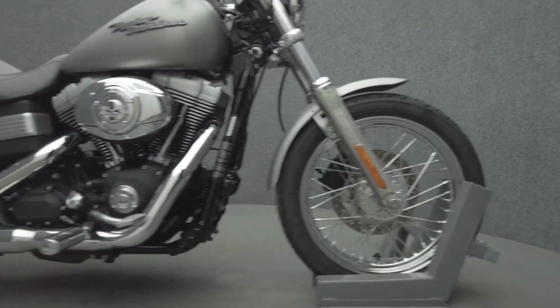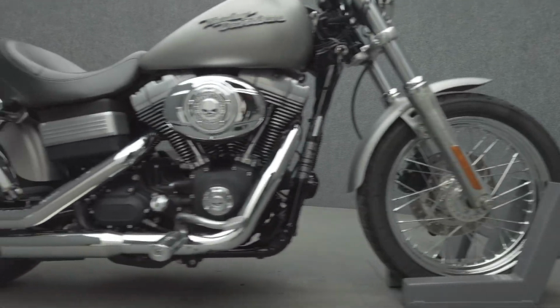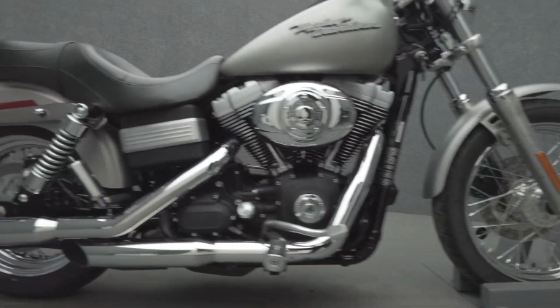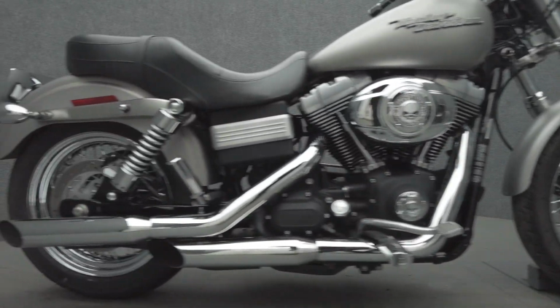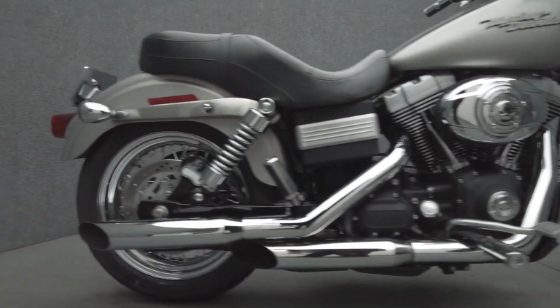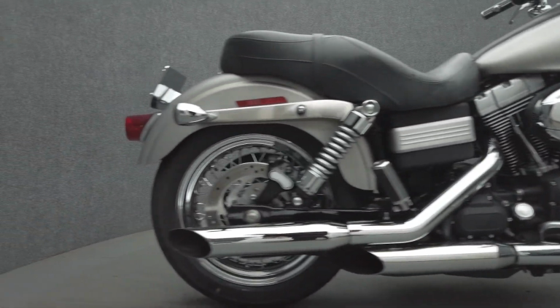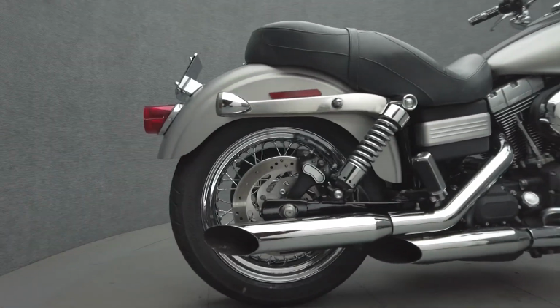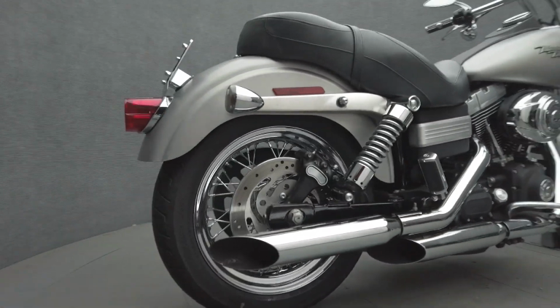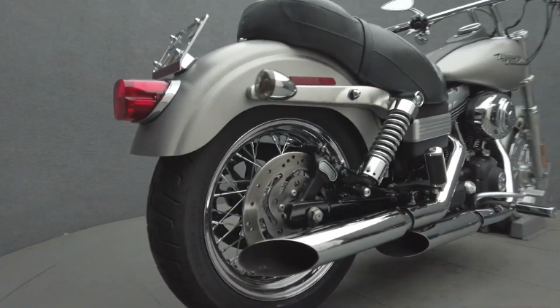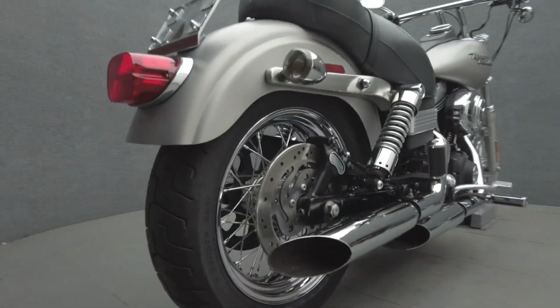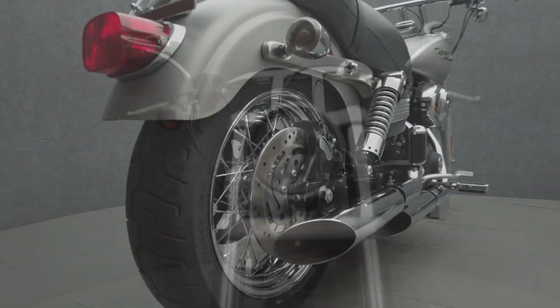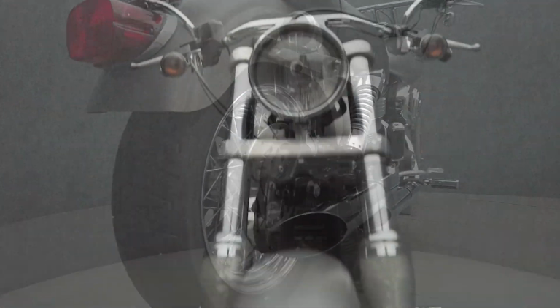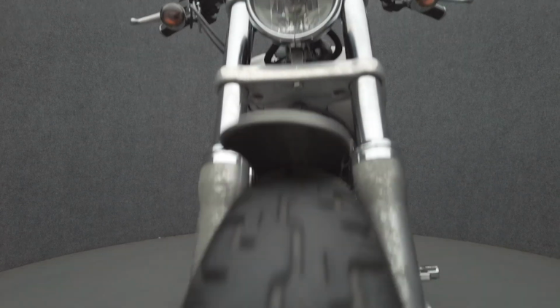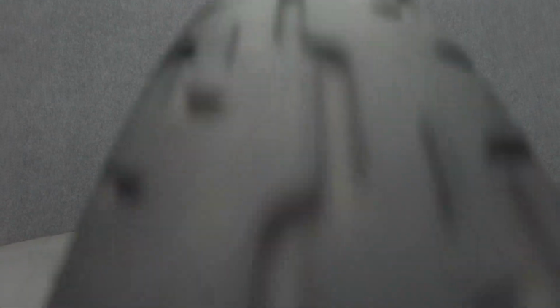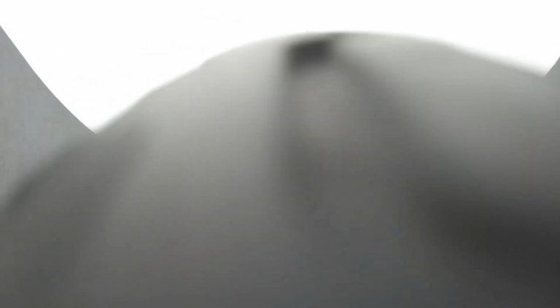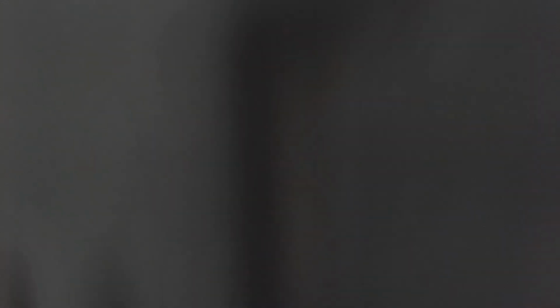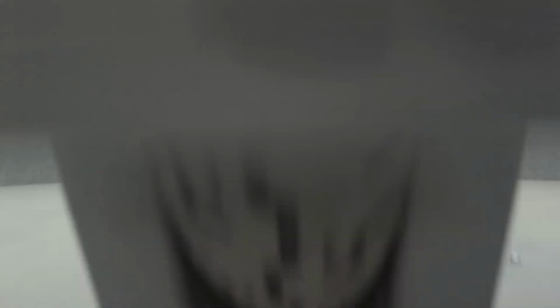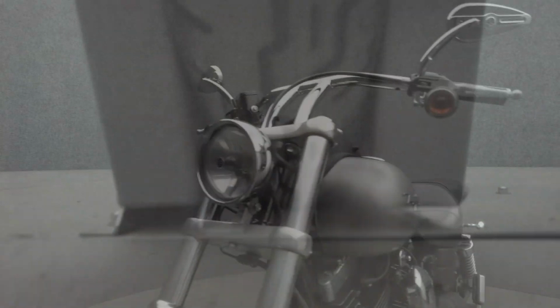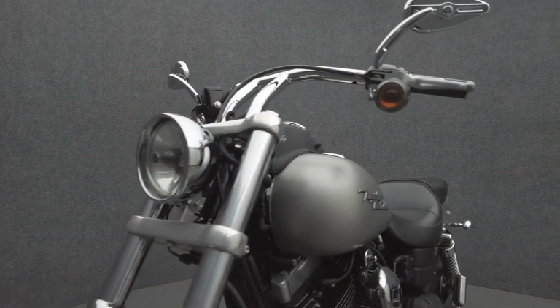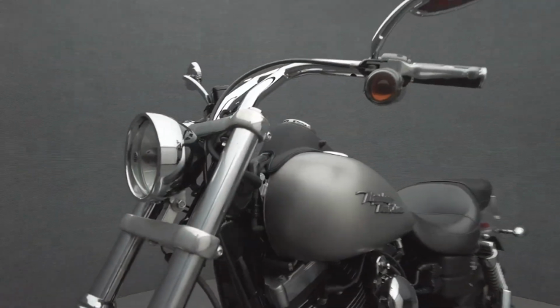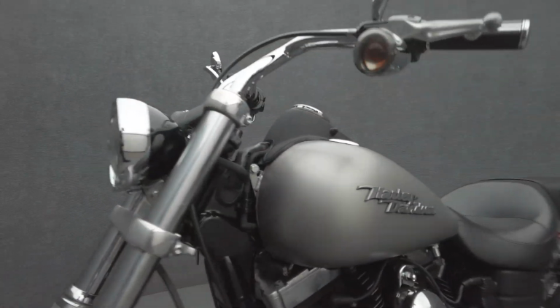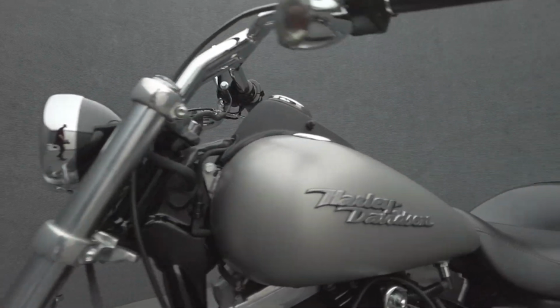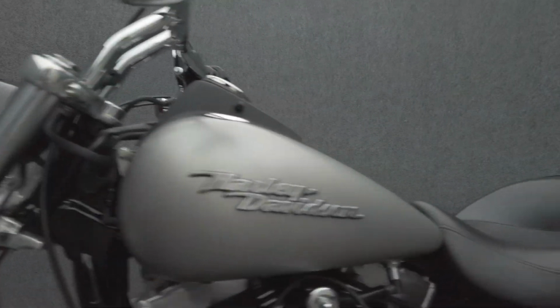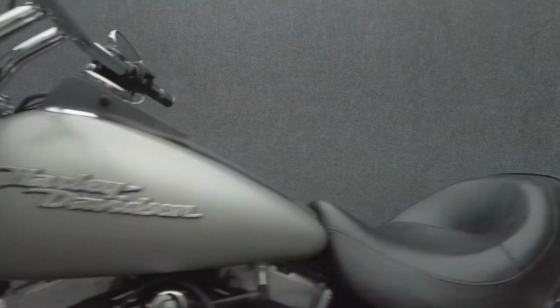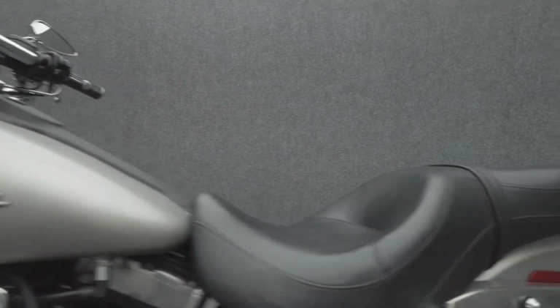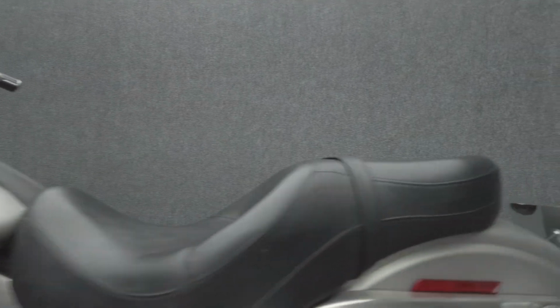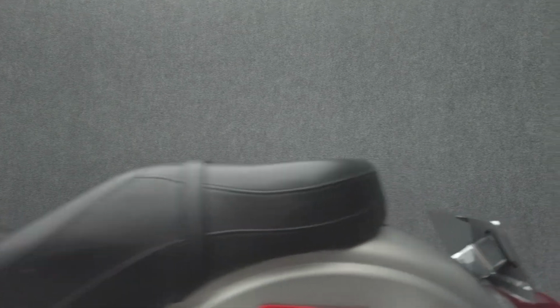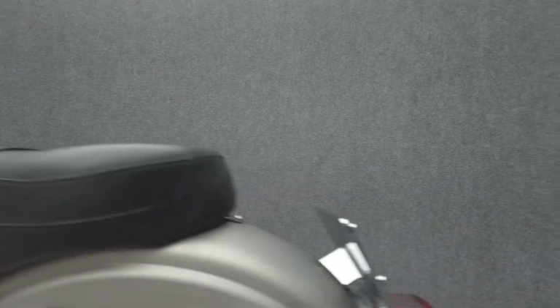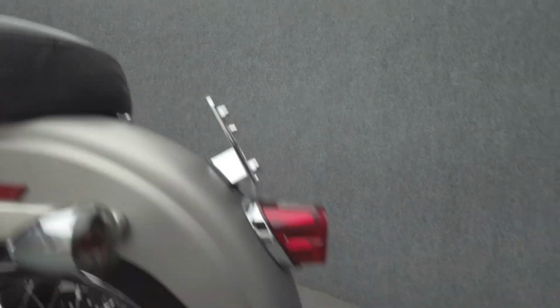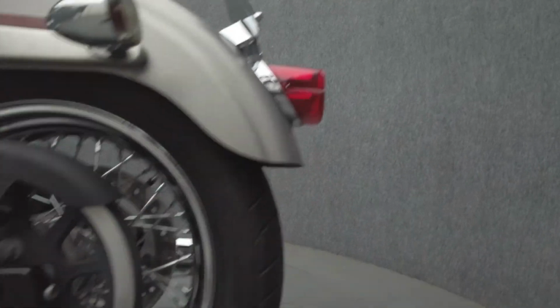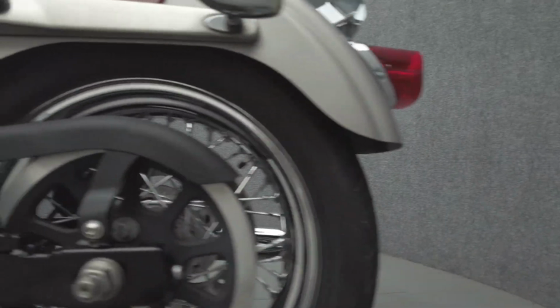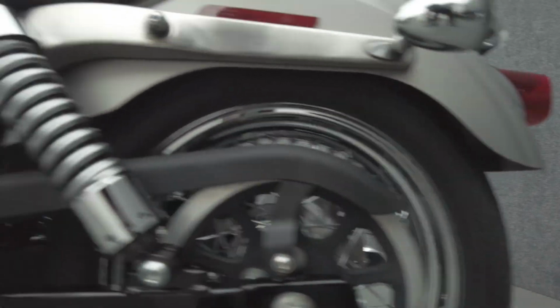The Street Bob is an iconic classic that doesn't over-complicate itself with unnecessary clutter. Powered by a 96 cubic inch Twin Cam motor, the Street Bob puts 92 foot-pounds of torque through a six-speed transmission. It has a 26.8 inch seat height and weighs in at 670 pounds.